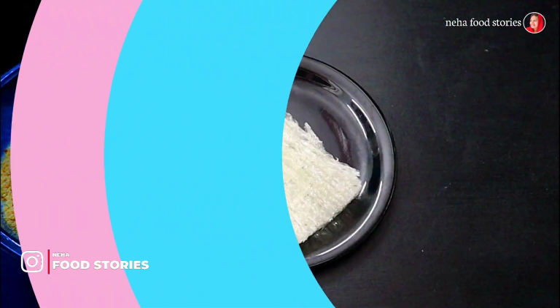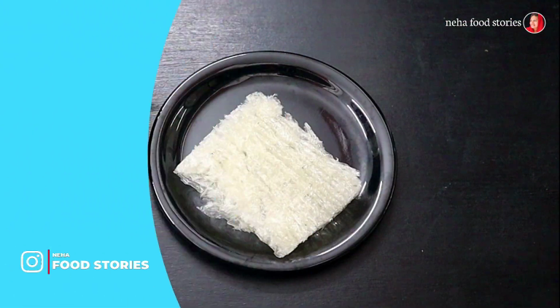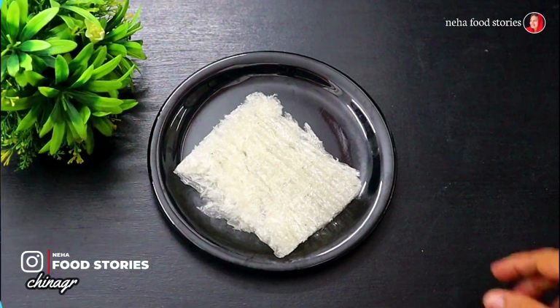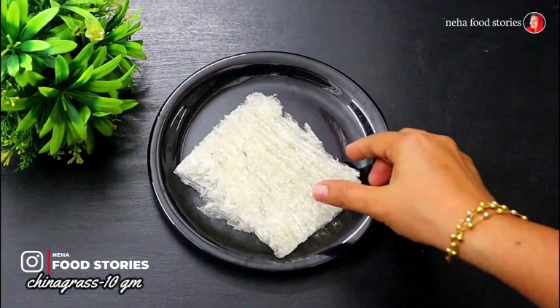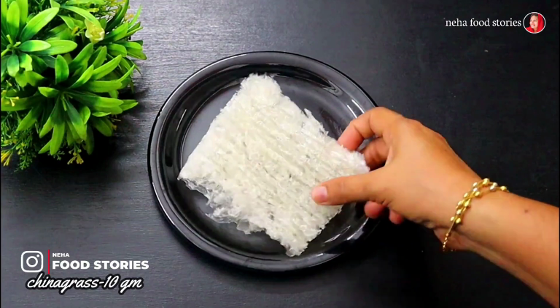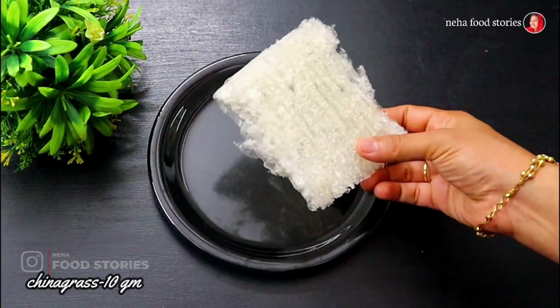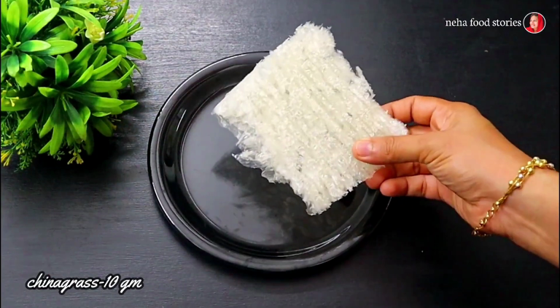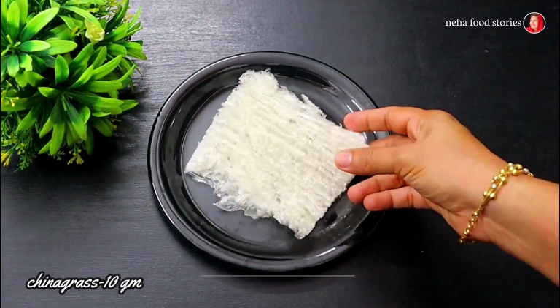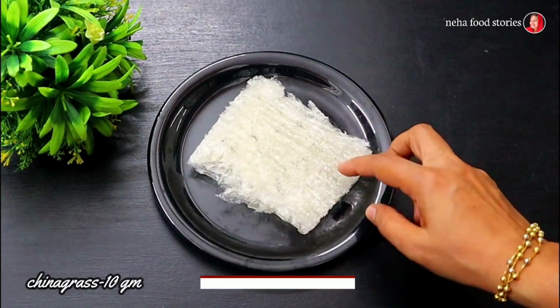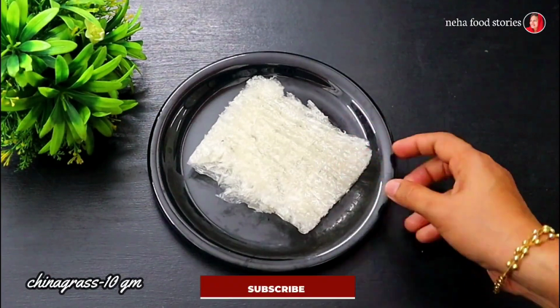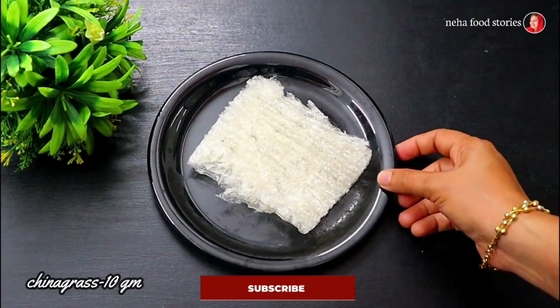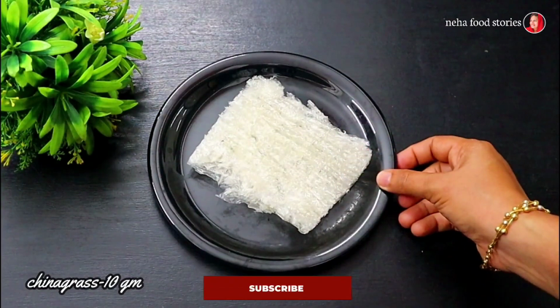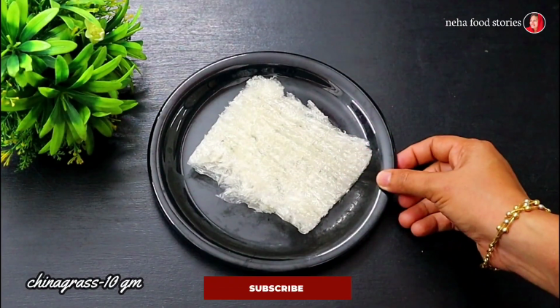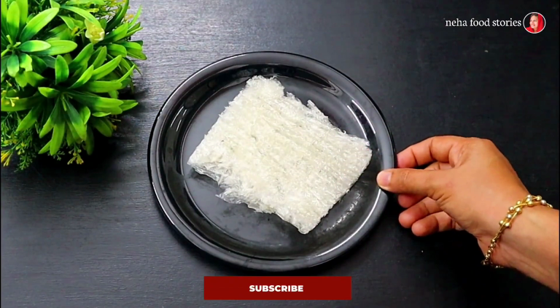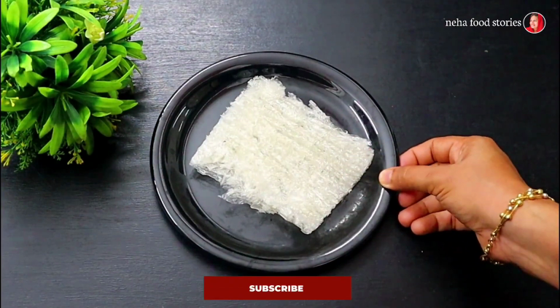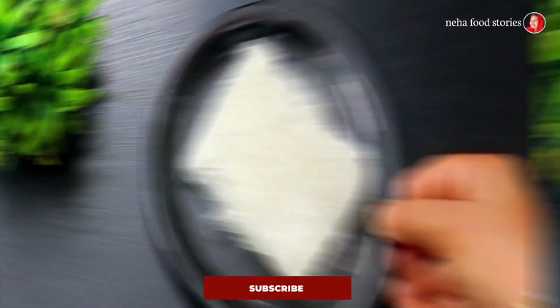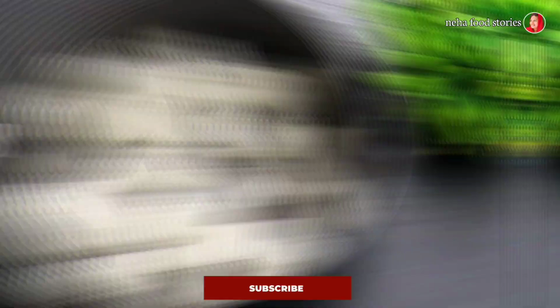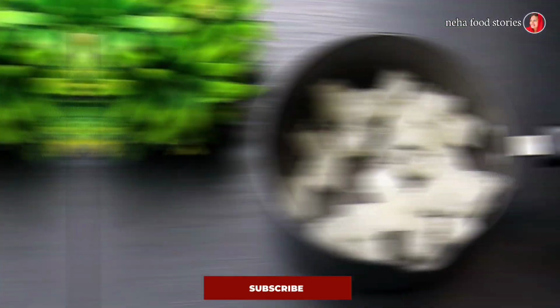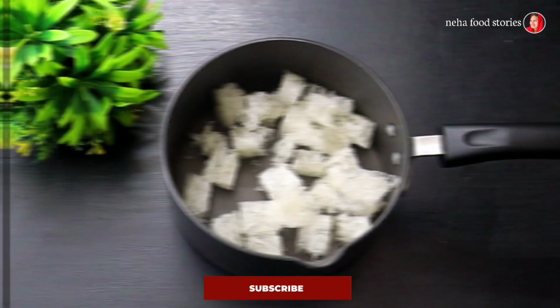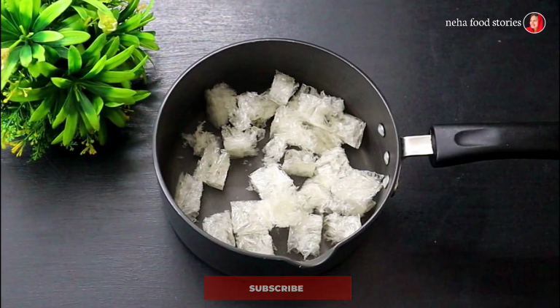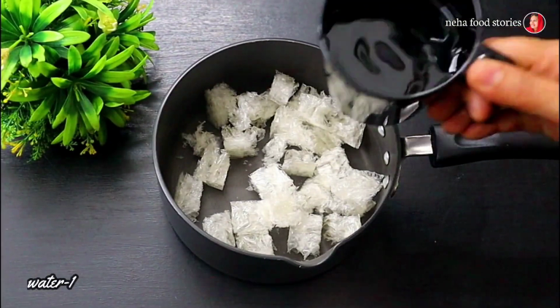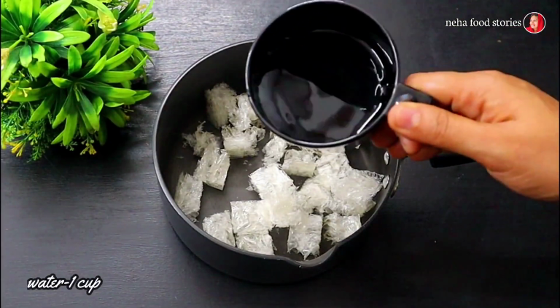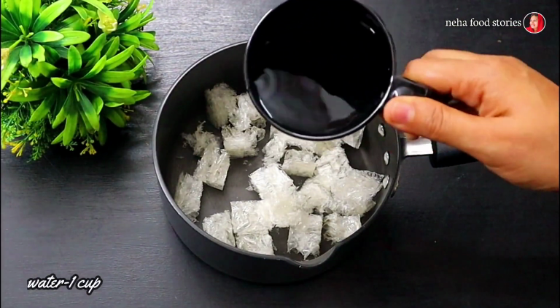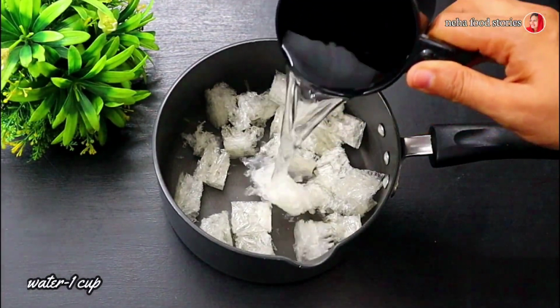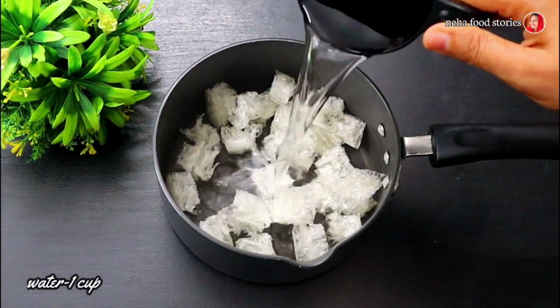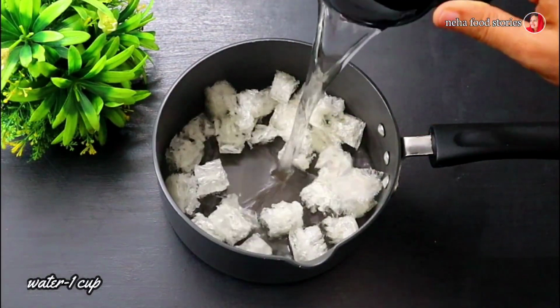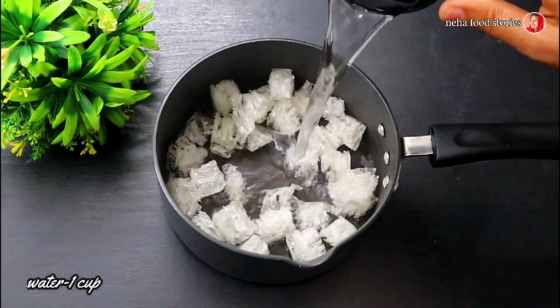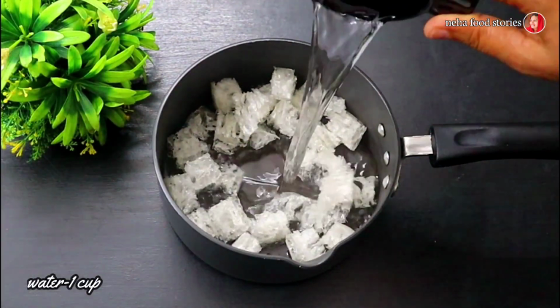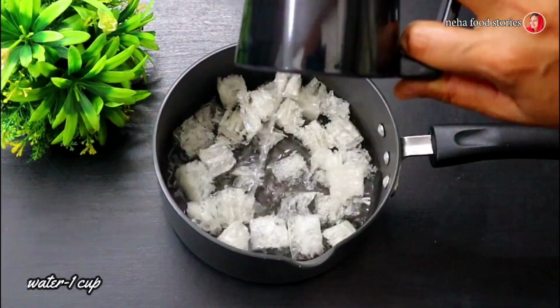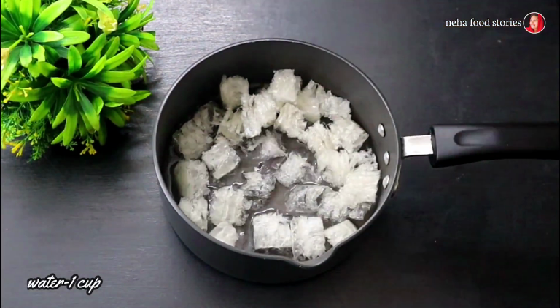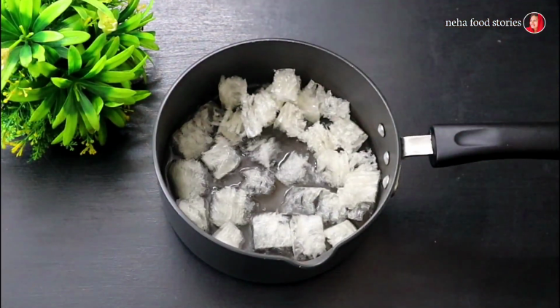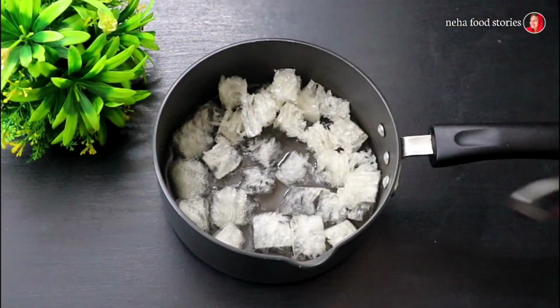I am going to give you 10 grams of china grass. I am going to cut a piece of china grass and give you a cup of china grass.